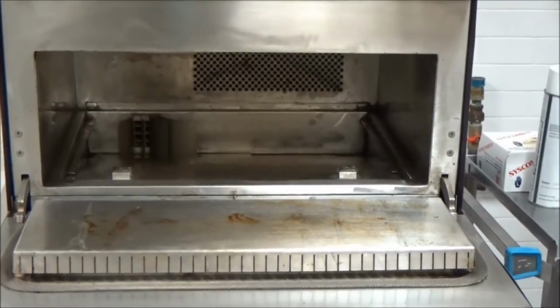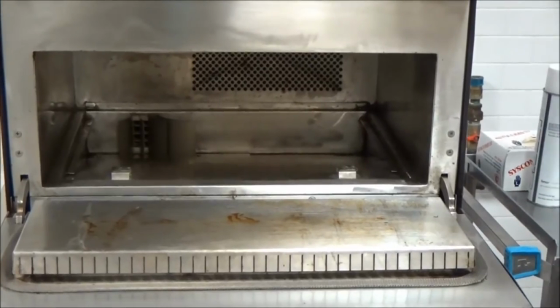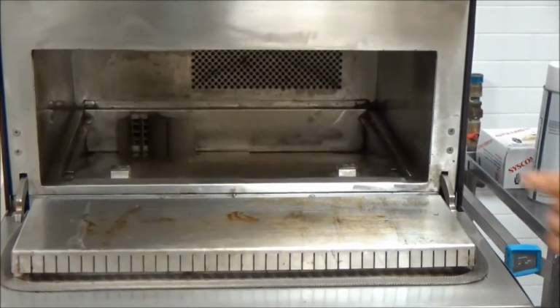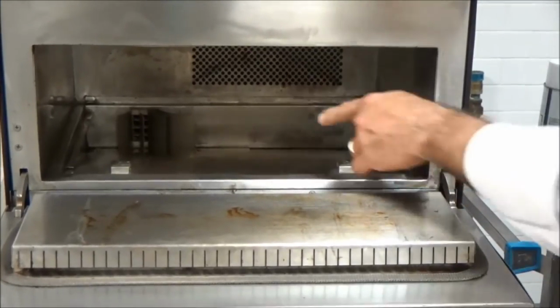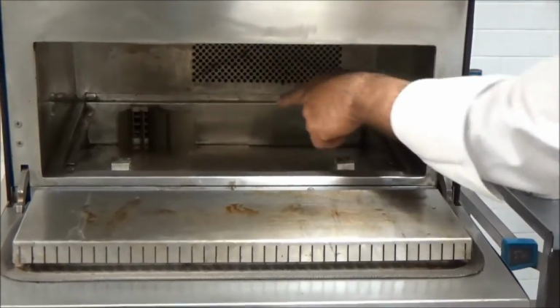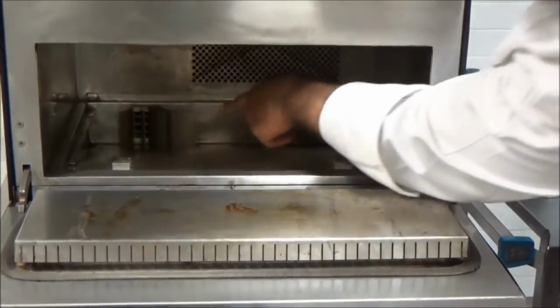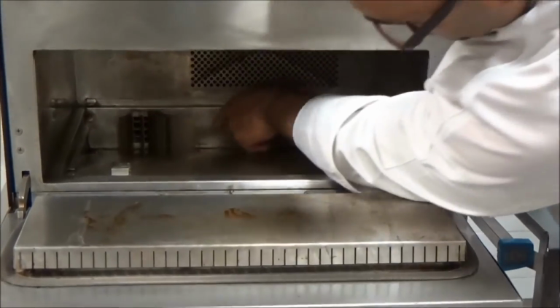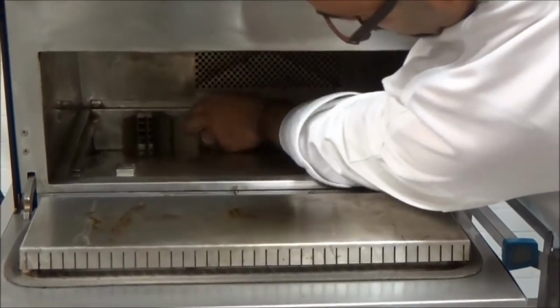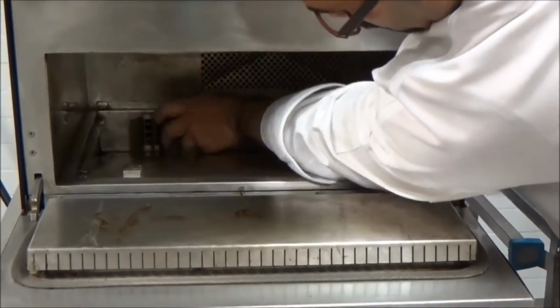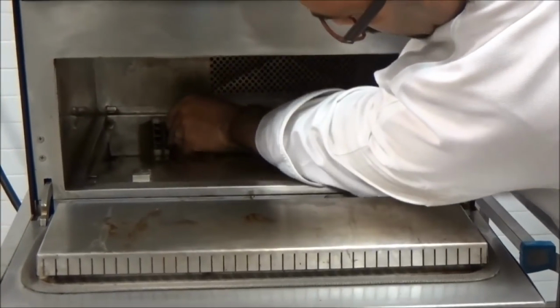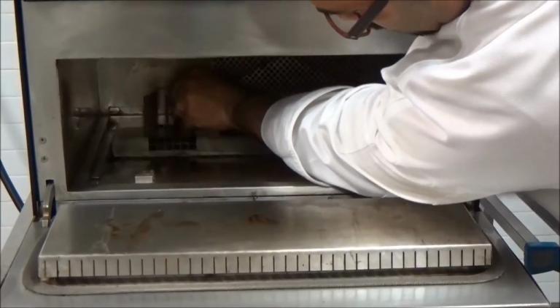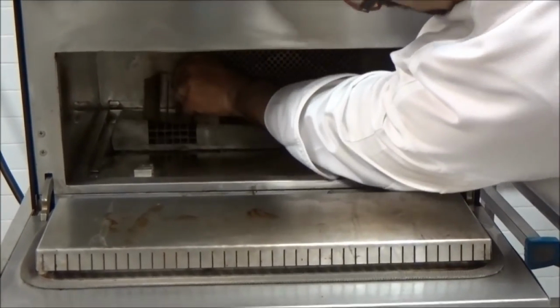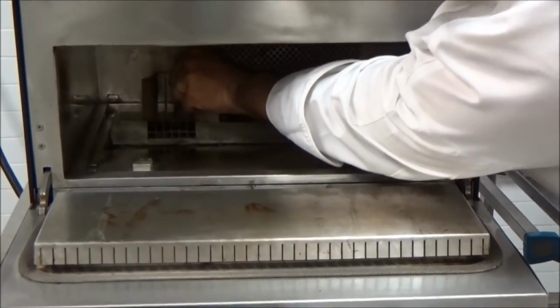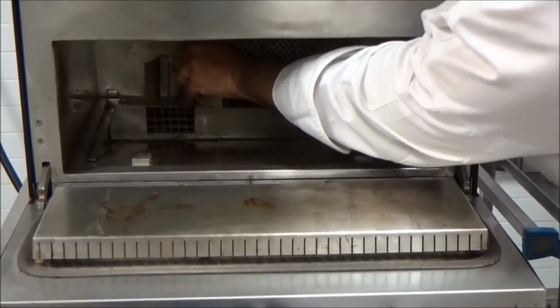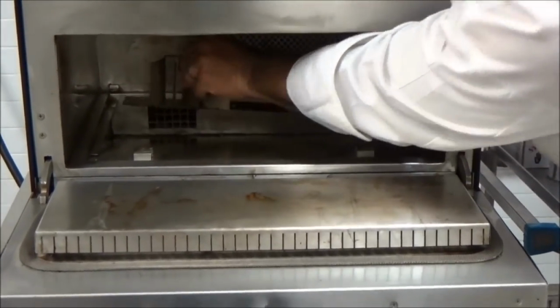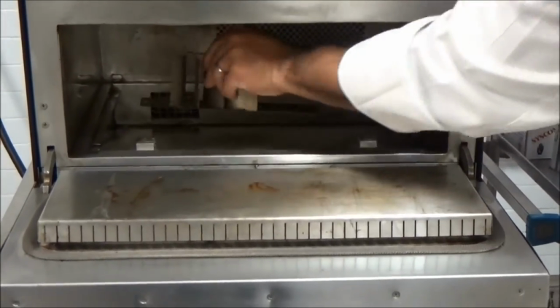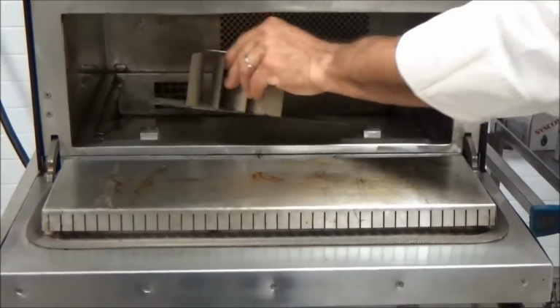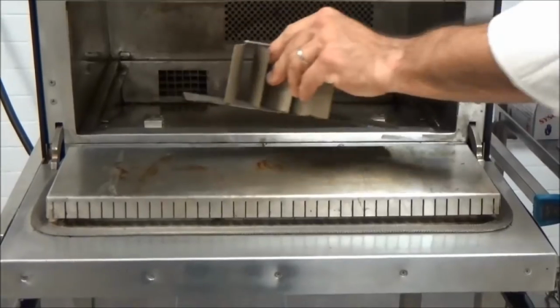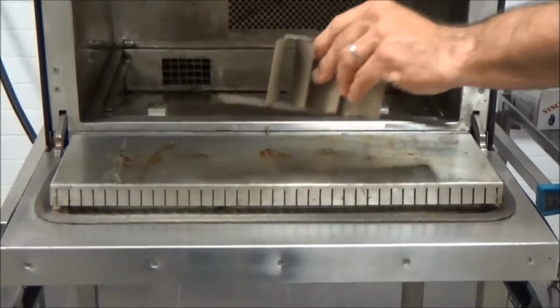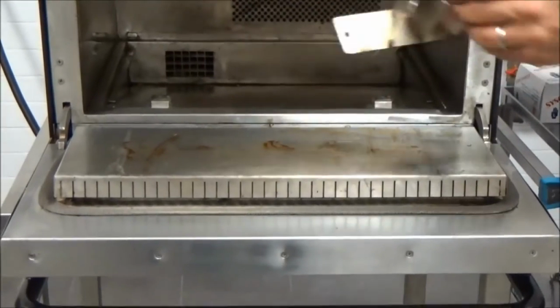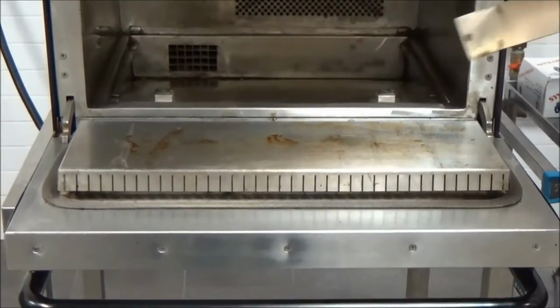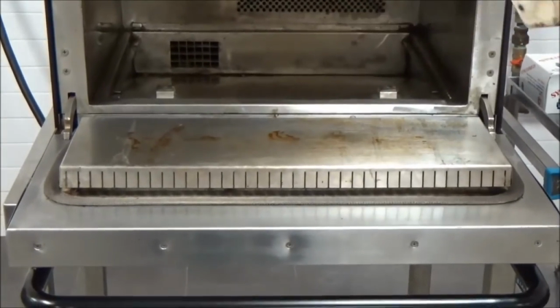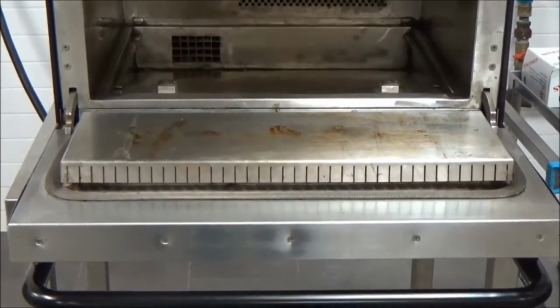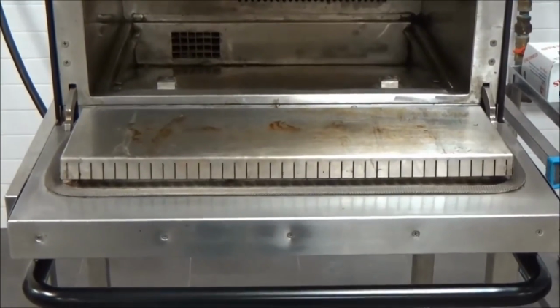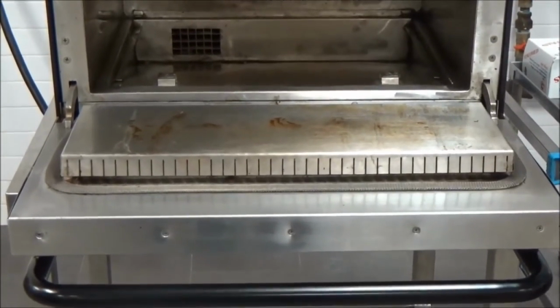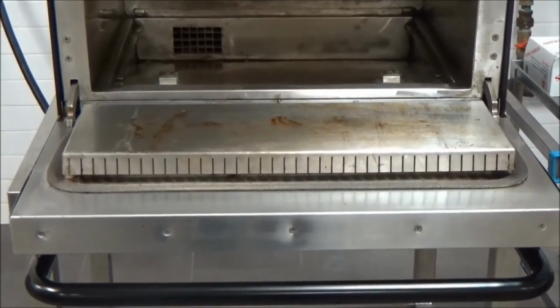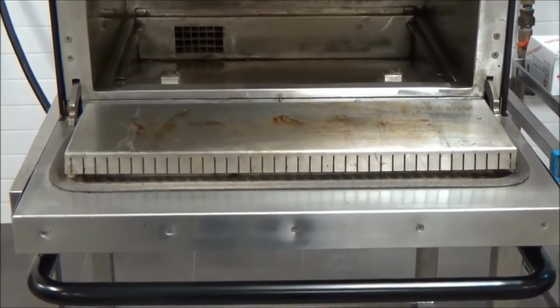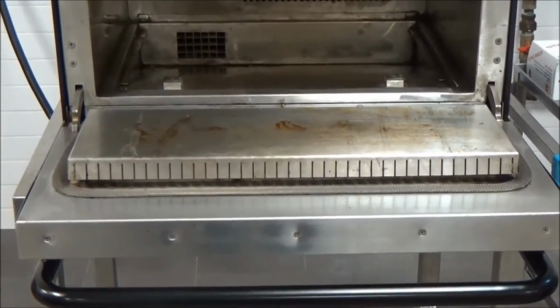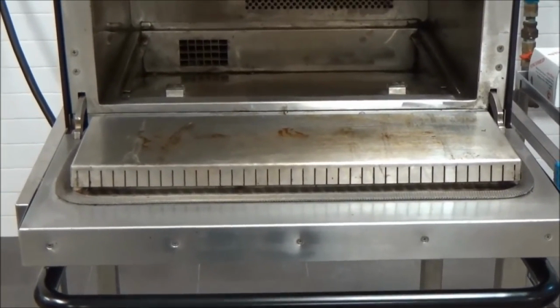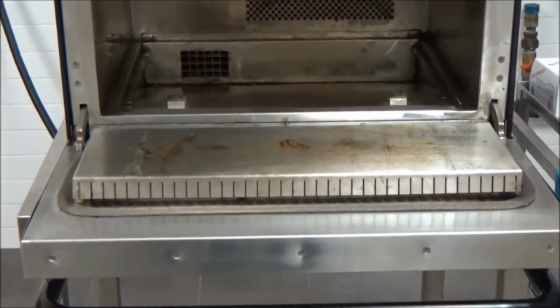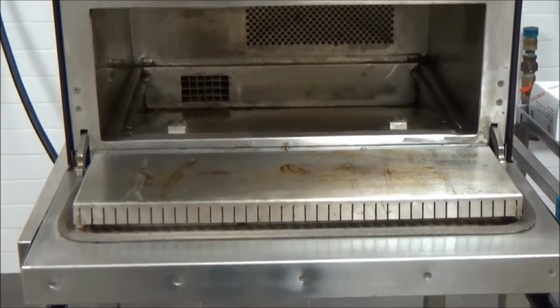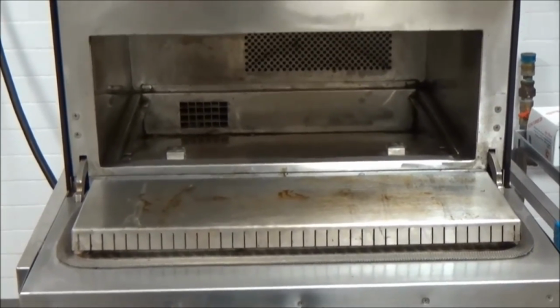Now in the back corner, there's a pair of parts that you start by simply lifting up and pulling out. Those items are now ready to clean in the kitchen.